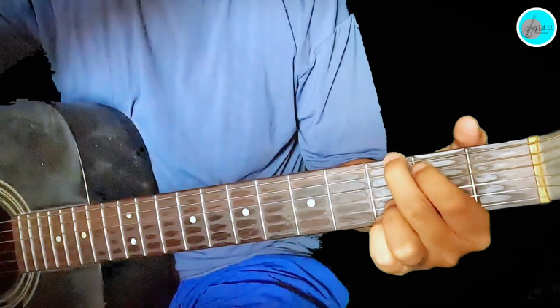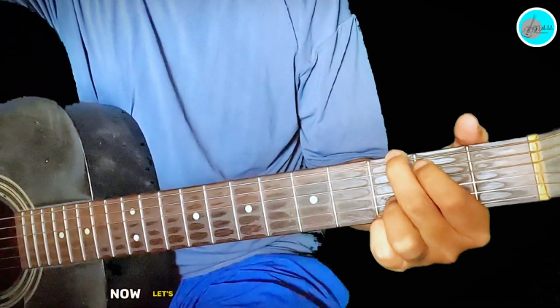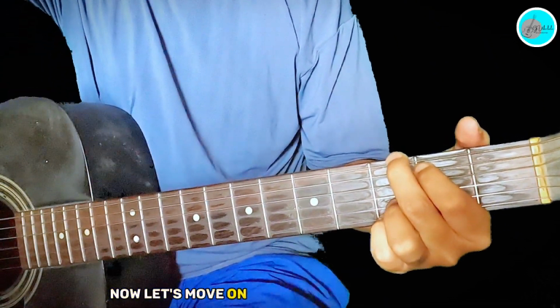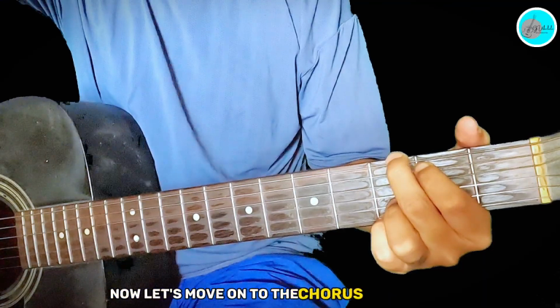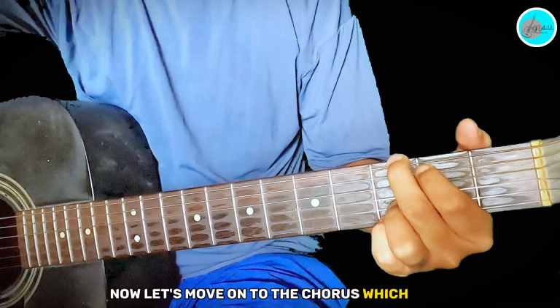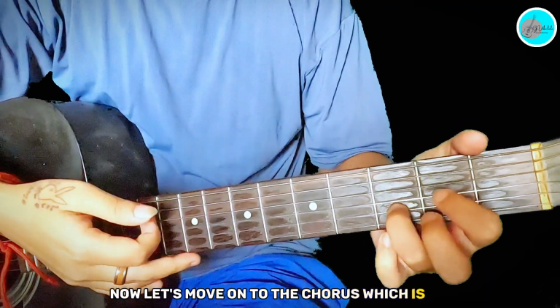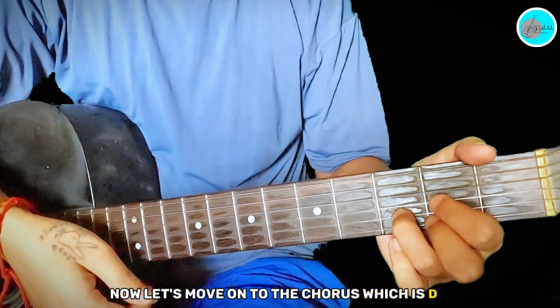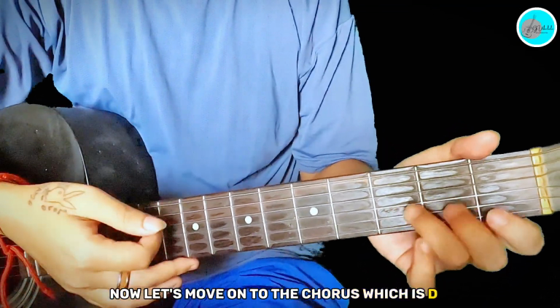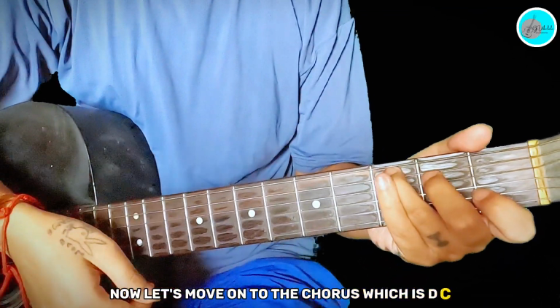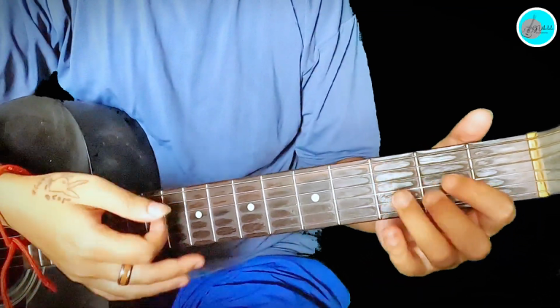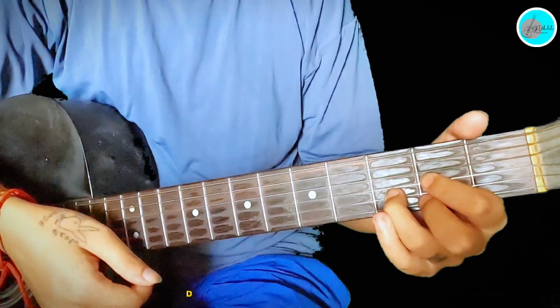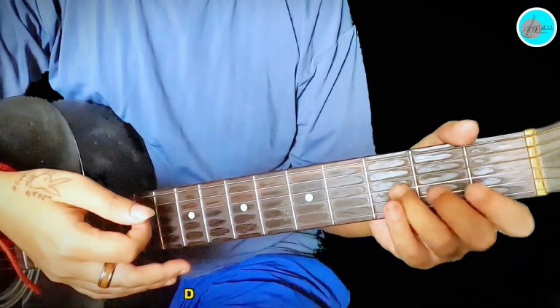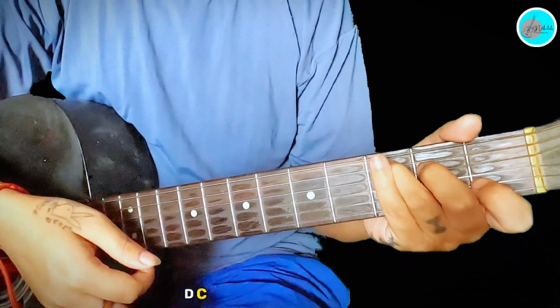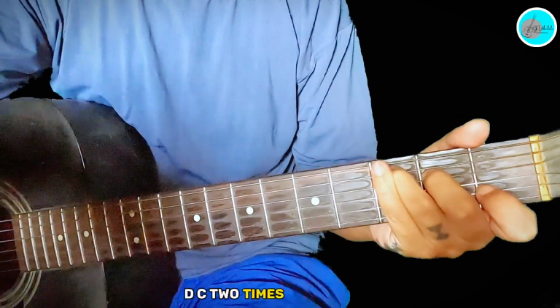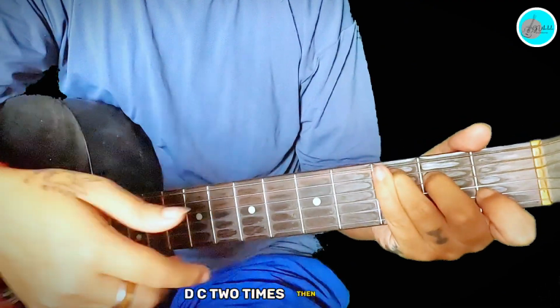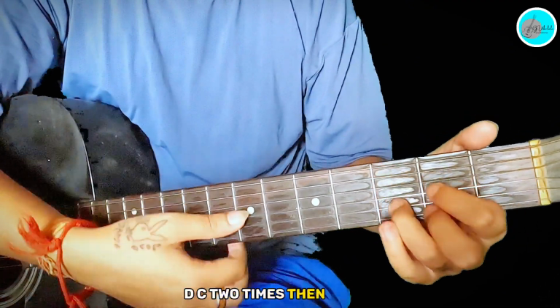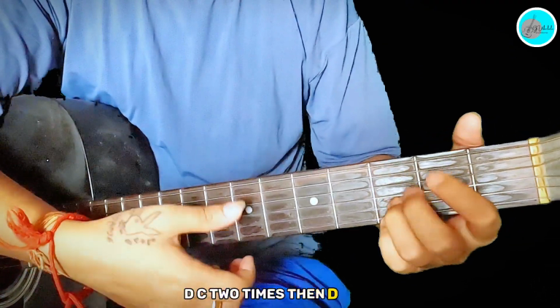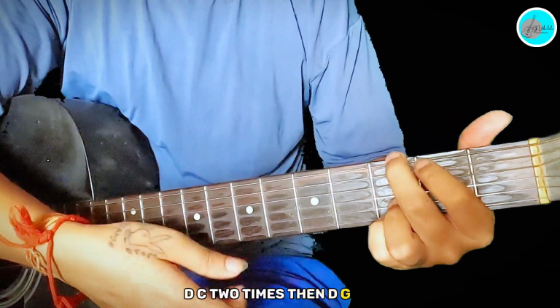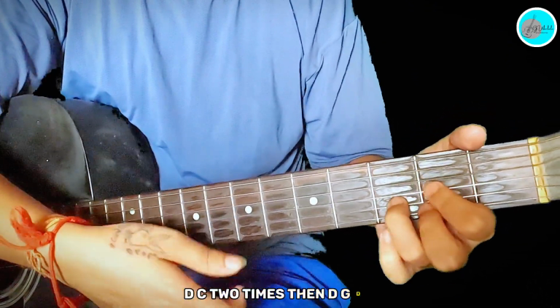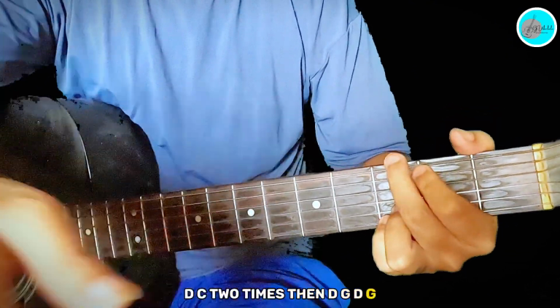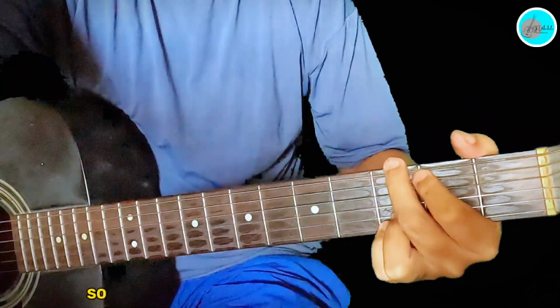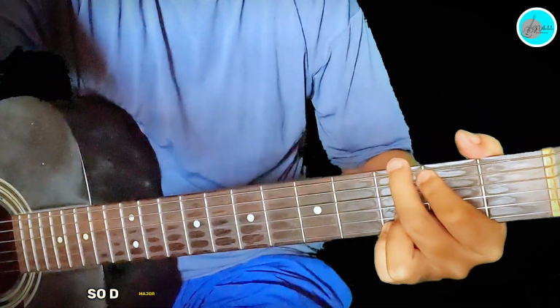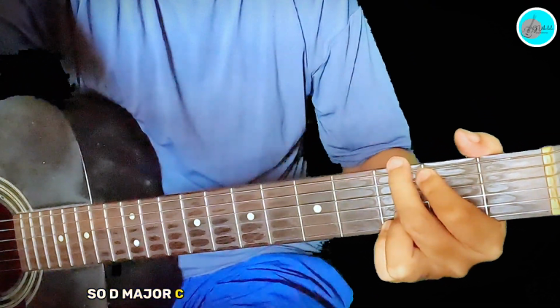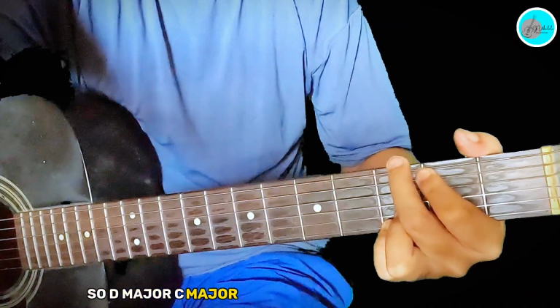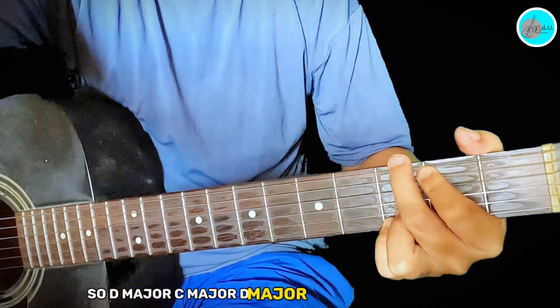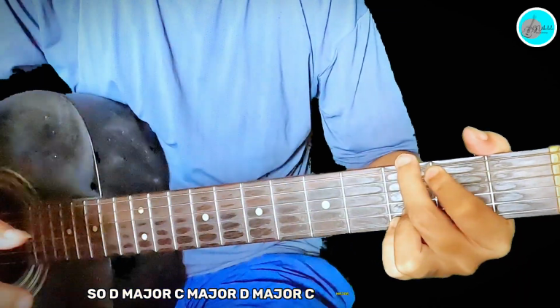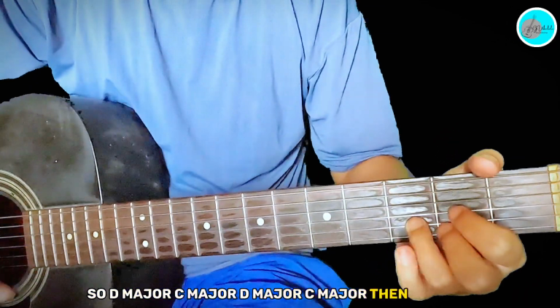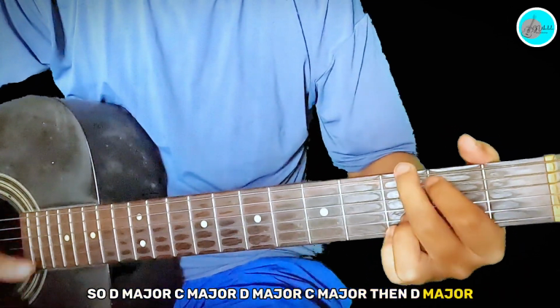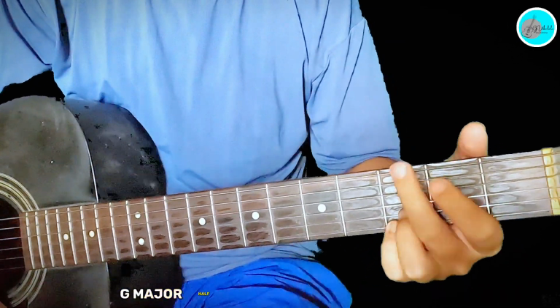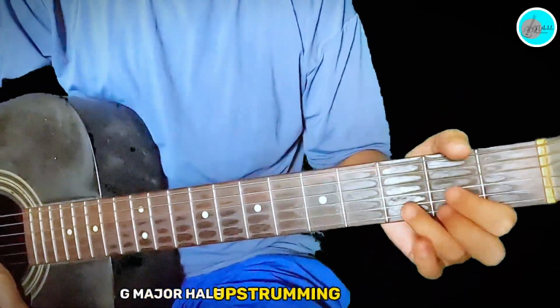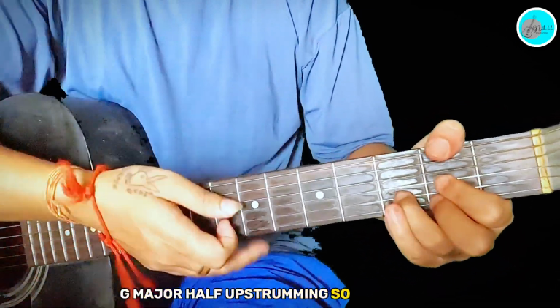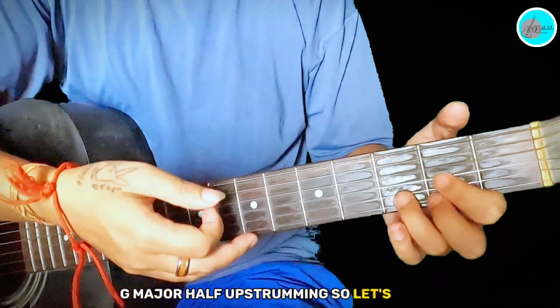Let's move on to the chorus, which is D, C, C, D, C — two times — then D, G, D, G. On D you'll be on C major, then D major, C major, then D major, G major with an up strumming. Let's learn it.